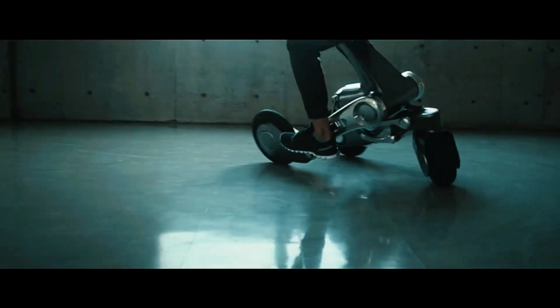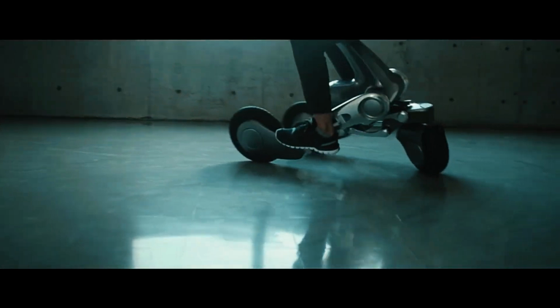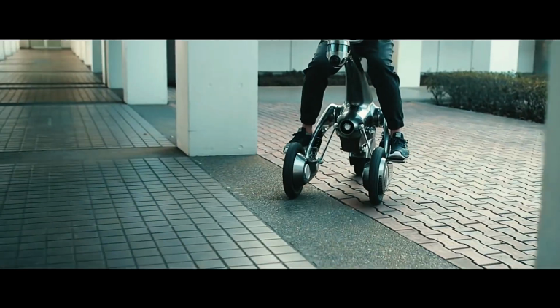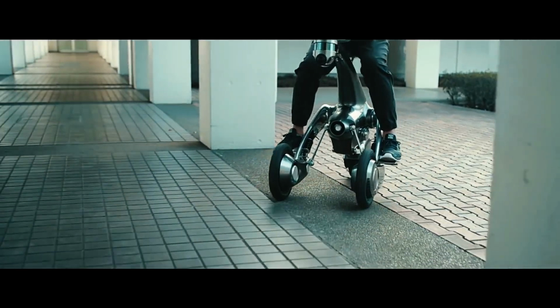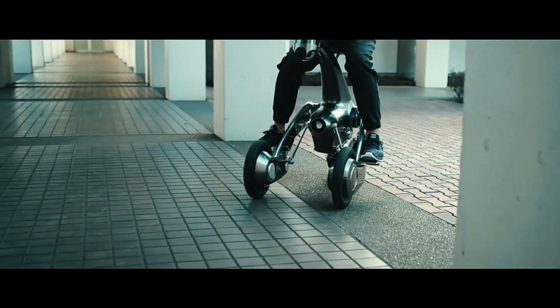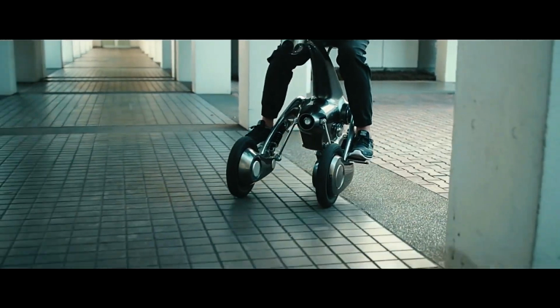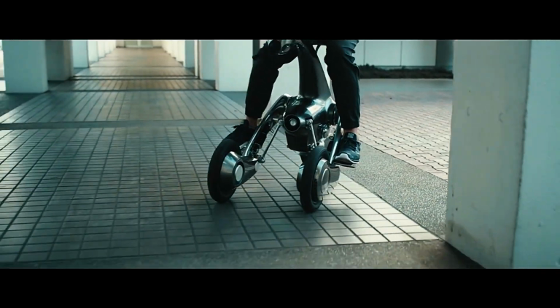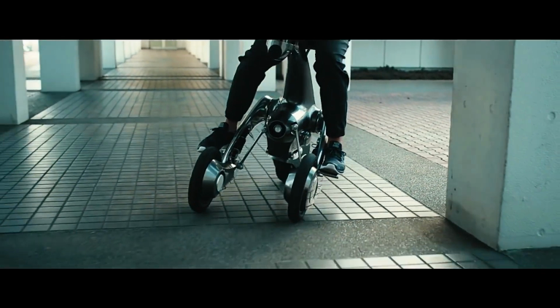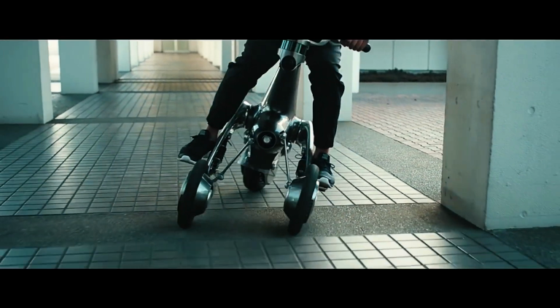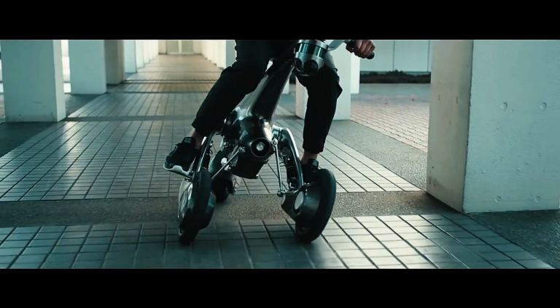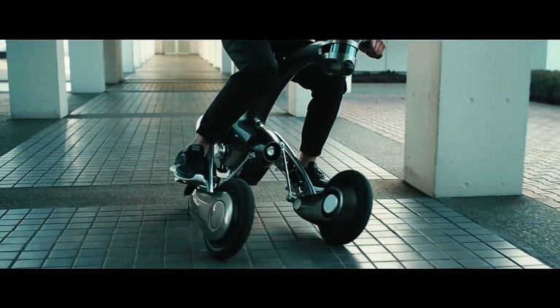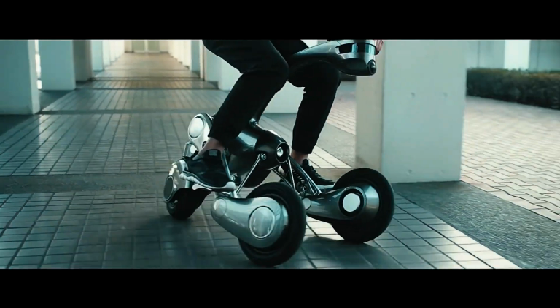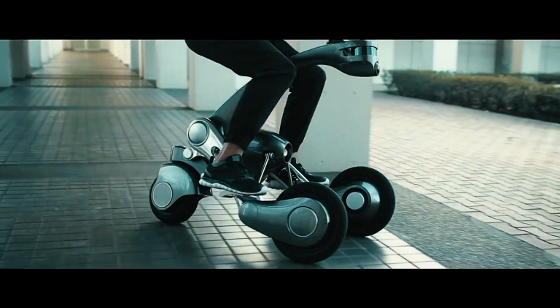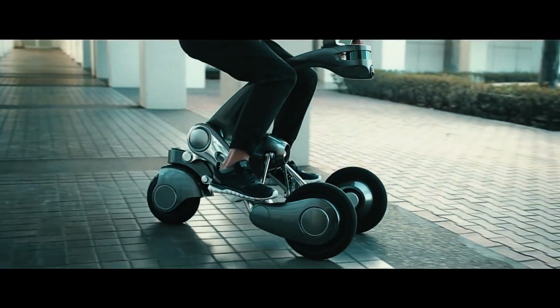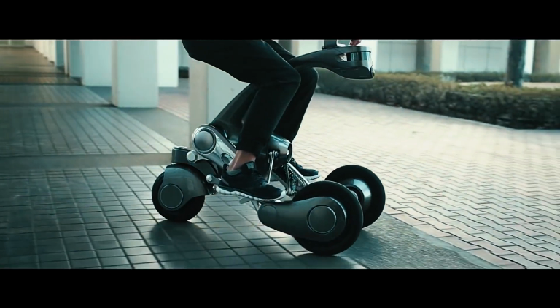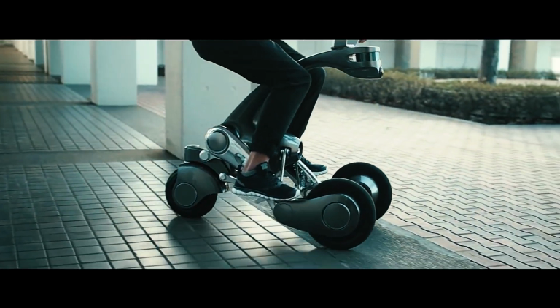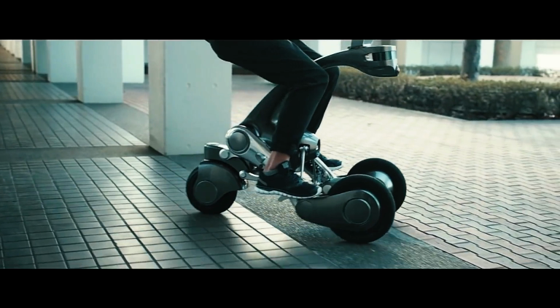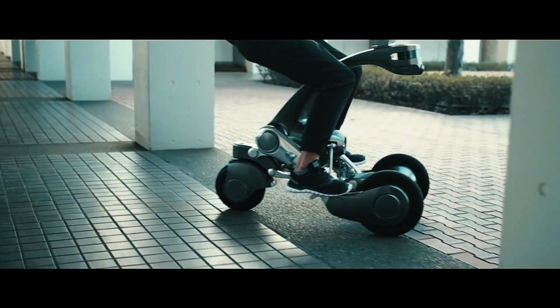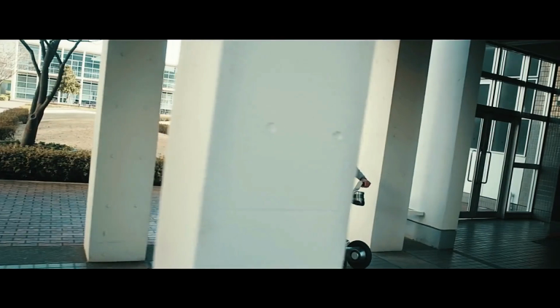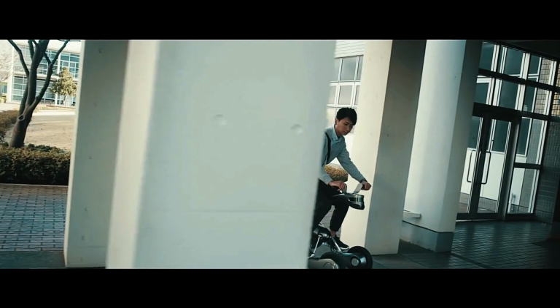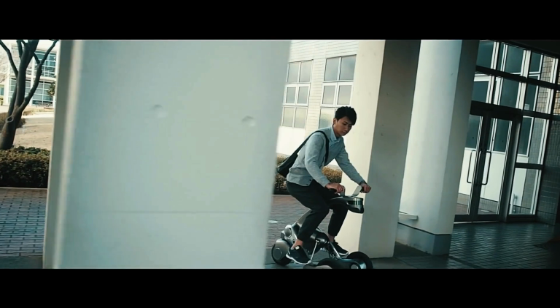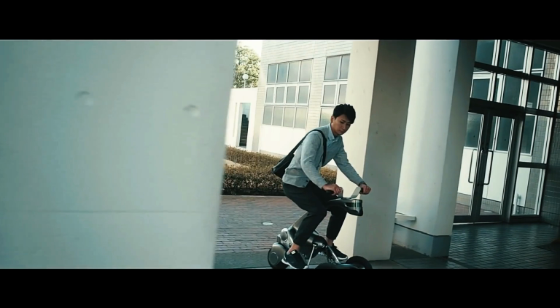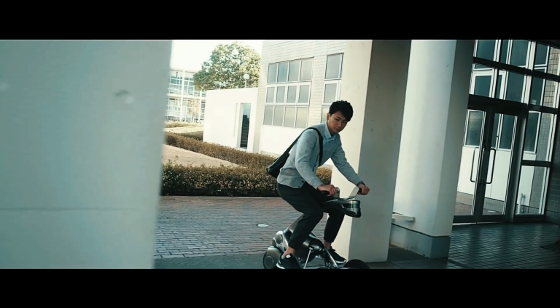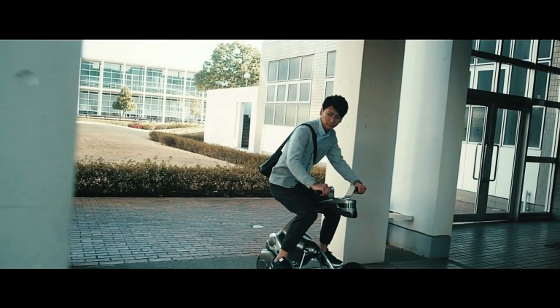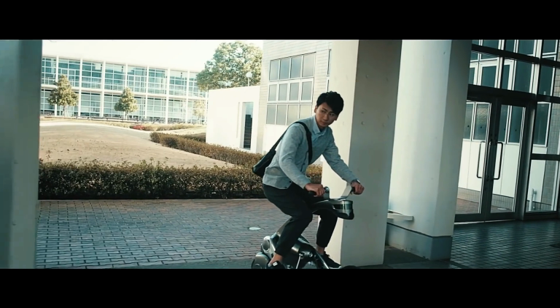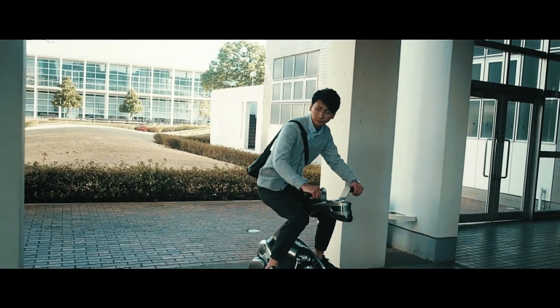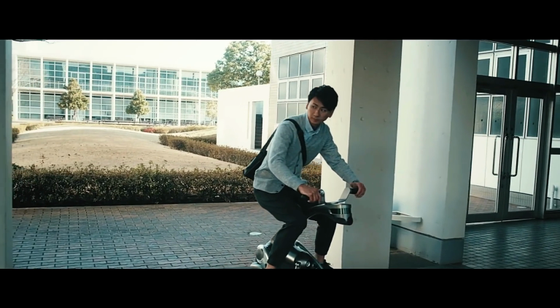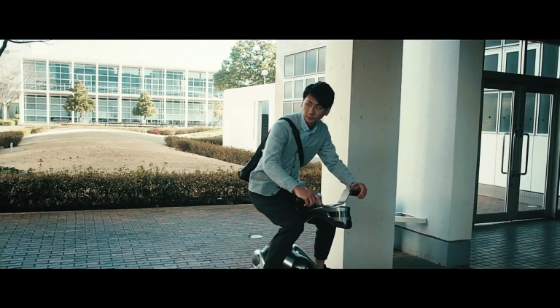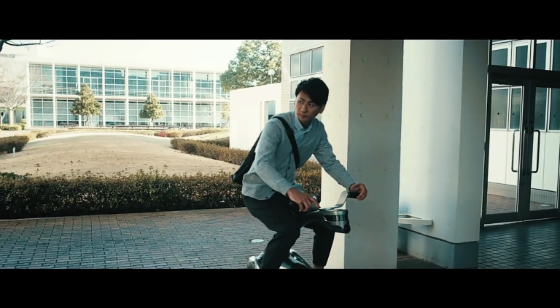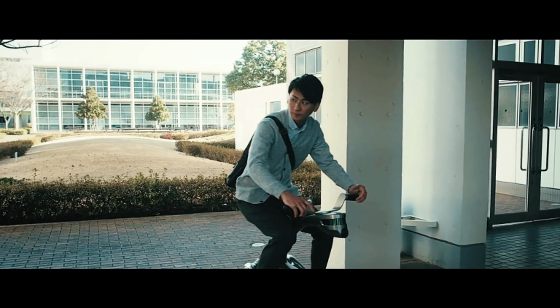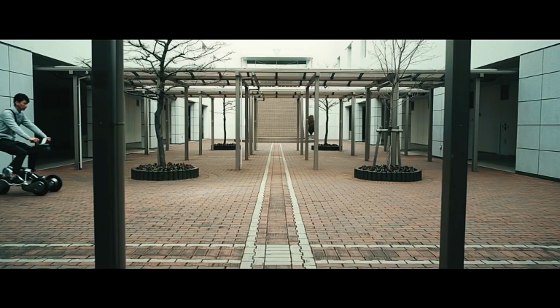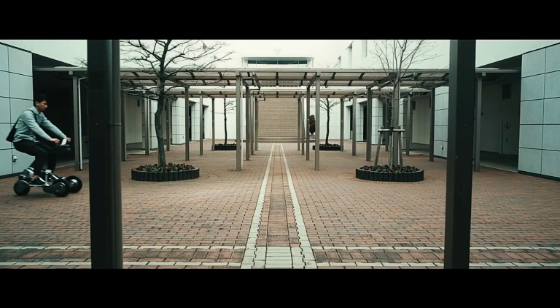With a simple command, Kangaroo shifts from assistant to a mobile vehicle, allowing users to ride it at speeds of up to 10 kilometers per hour.